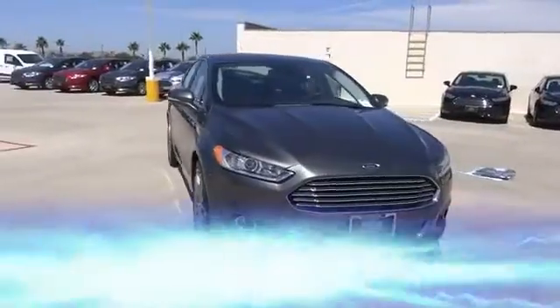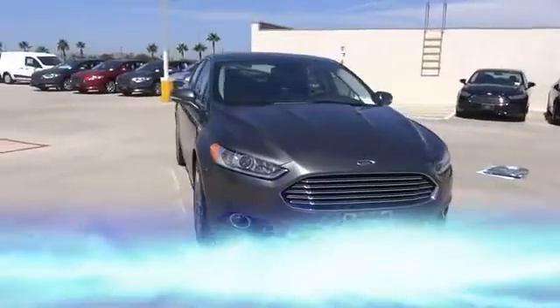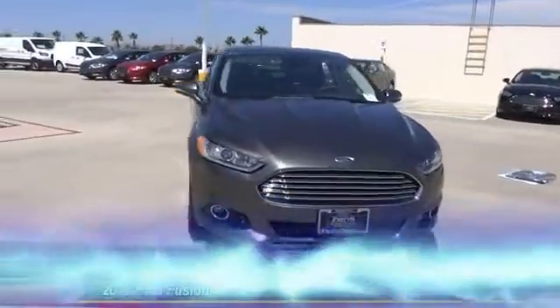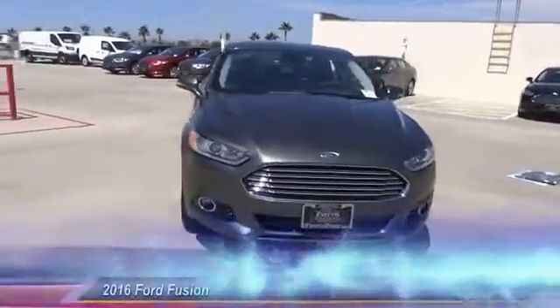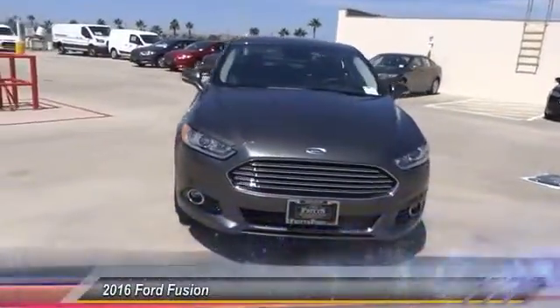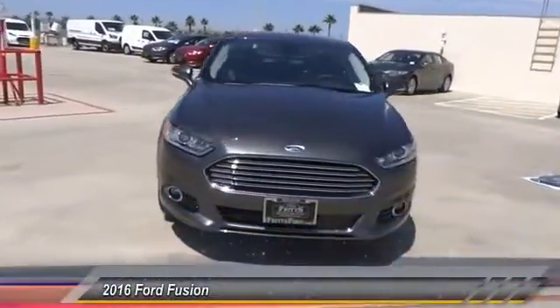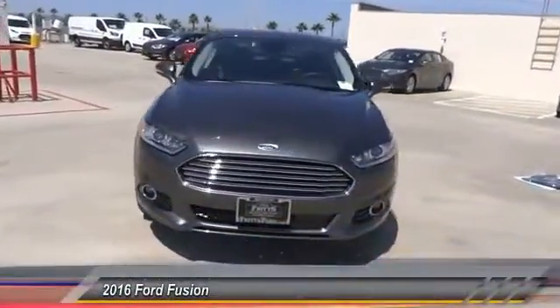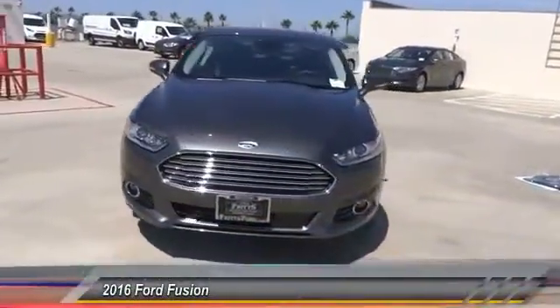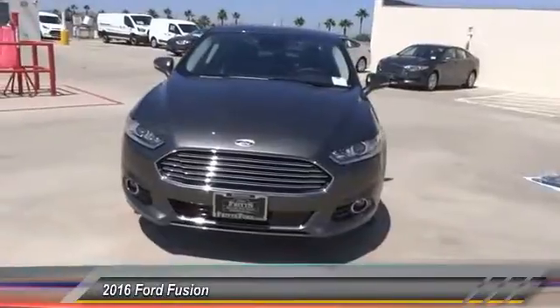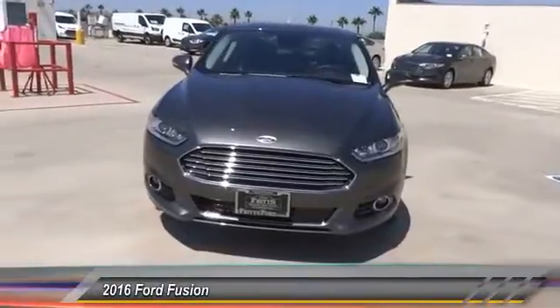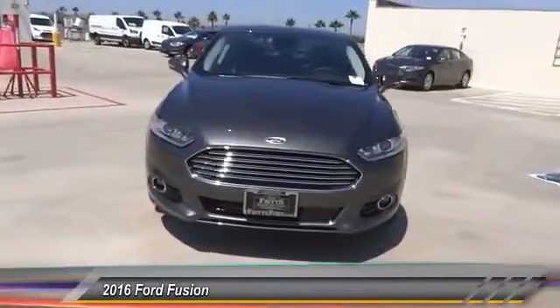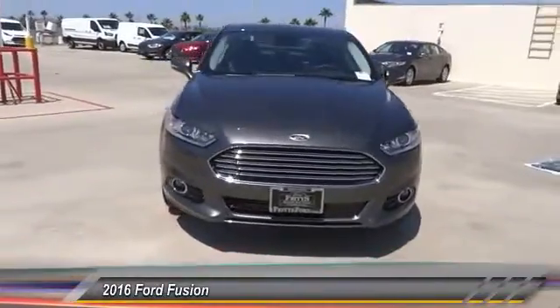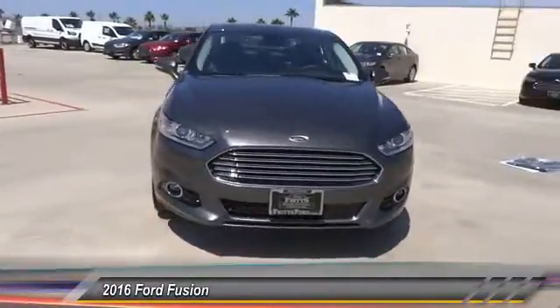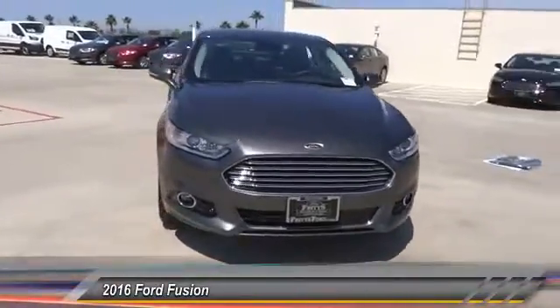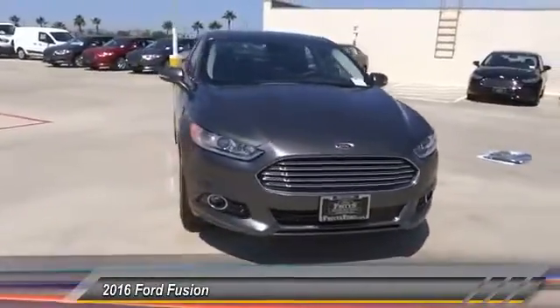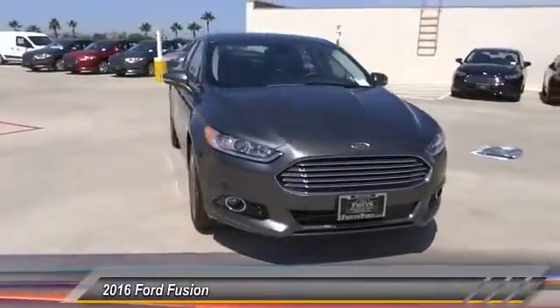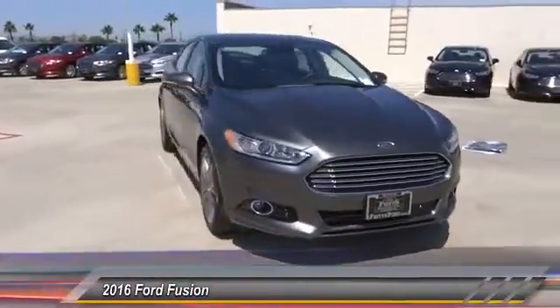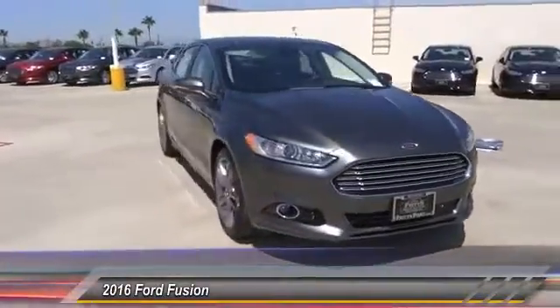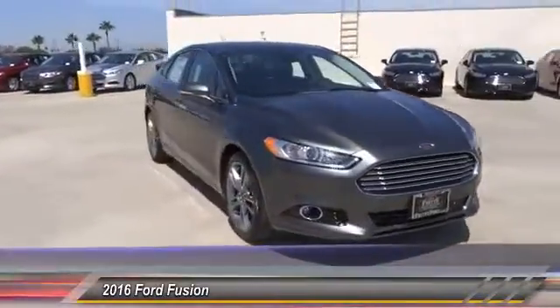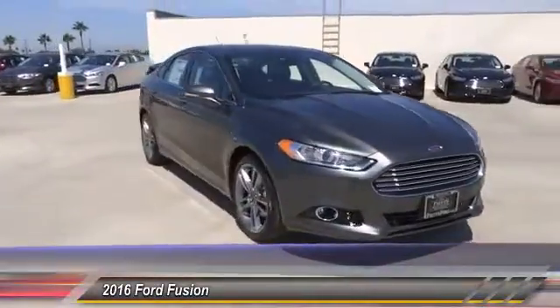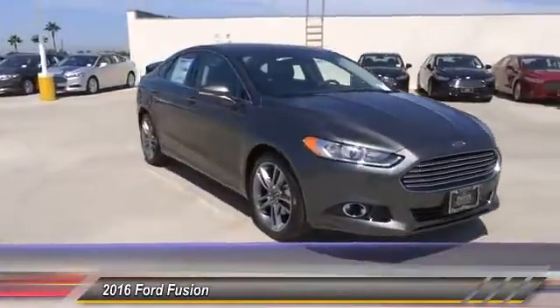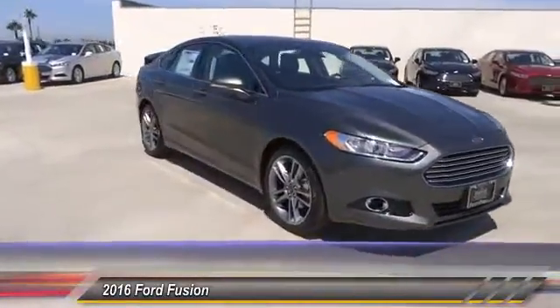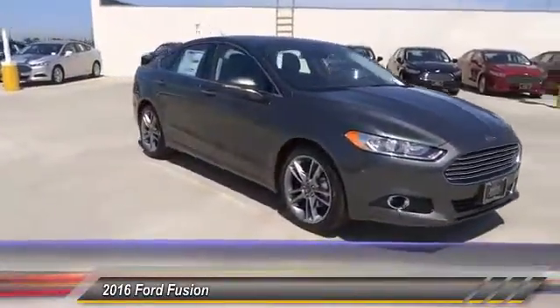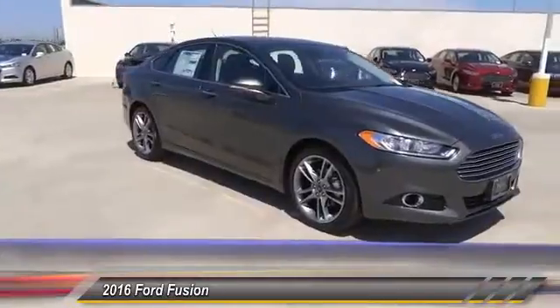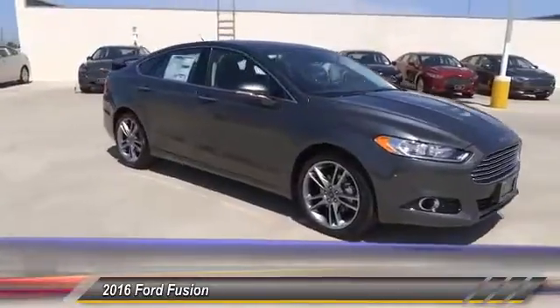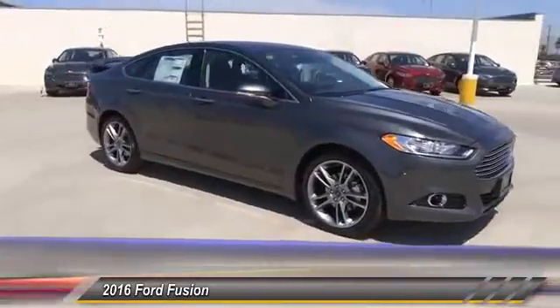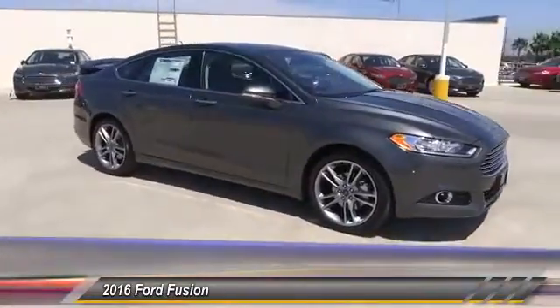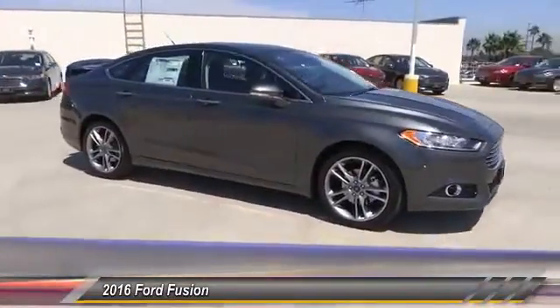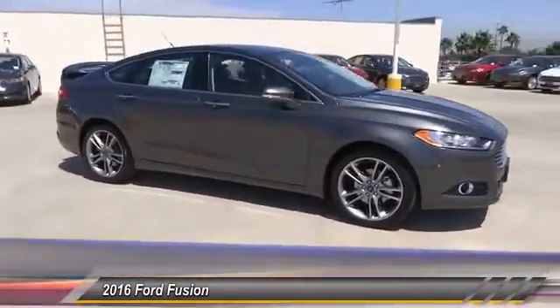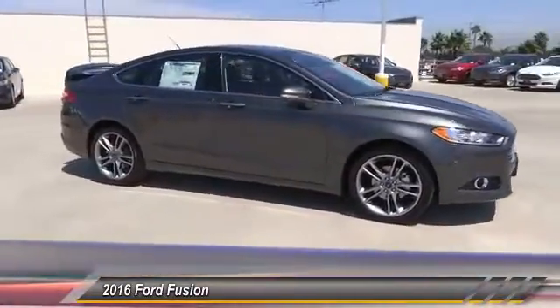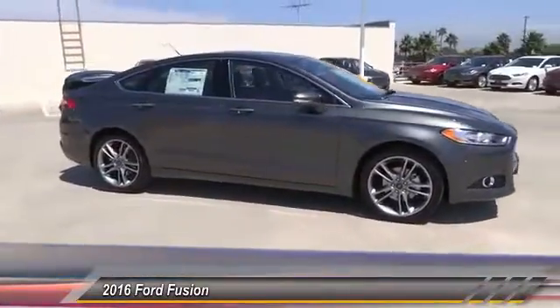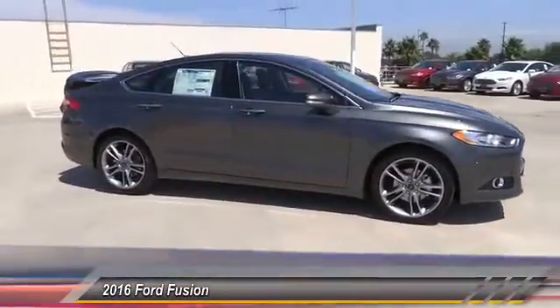2016 Fusion. You can have both impressive power and great economy in a Fusion, and it is priced below $40,000. This vehicle has less than 100 miles.